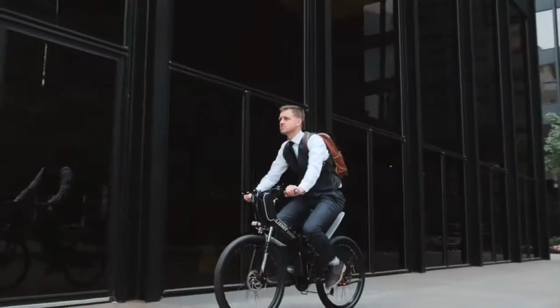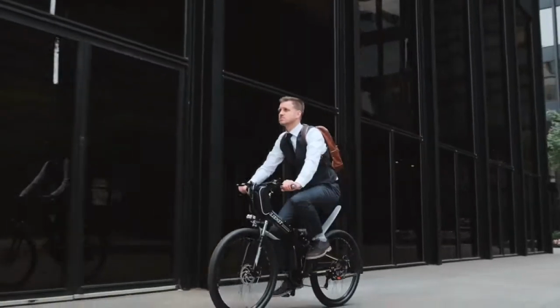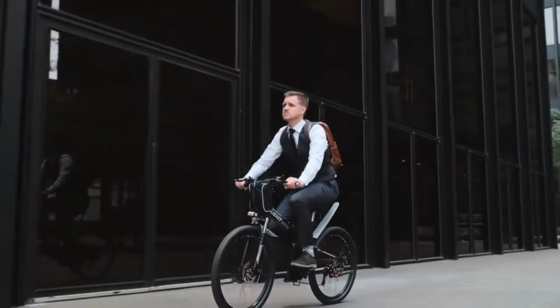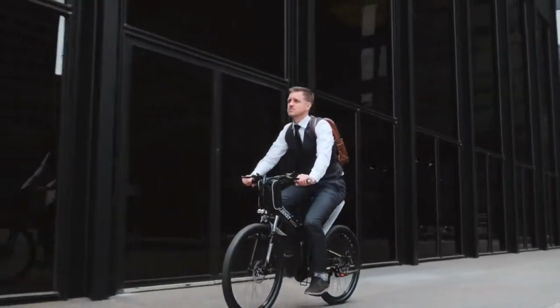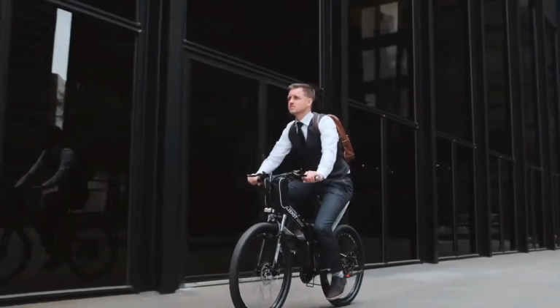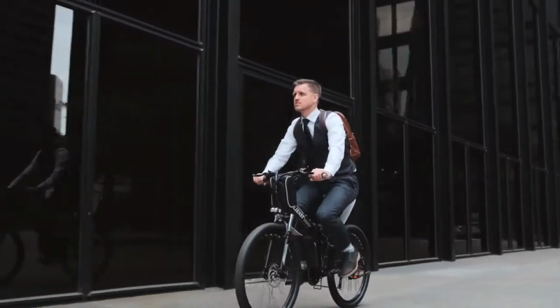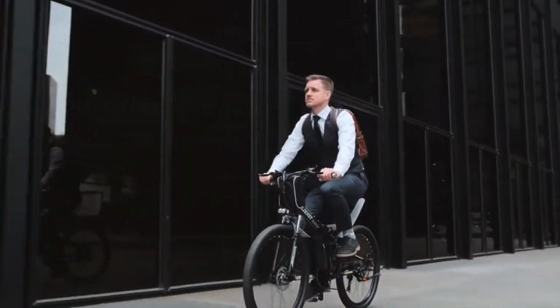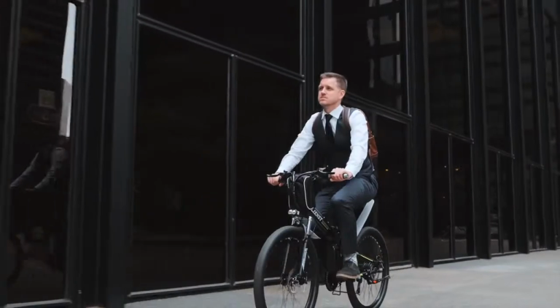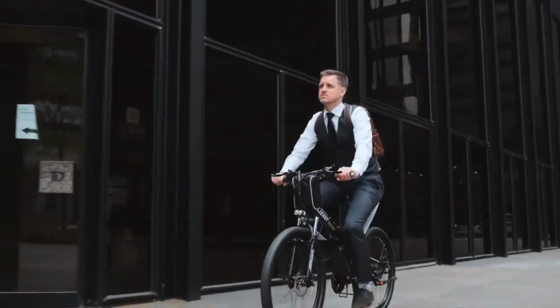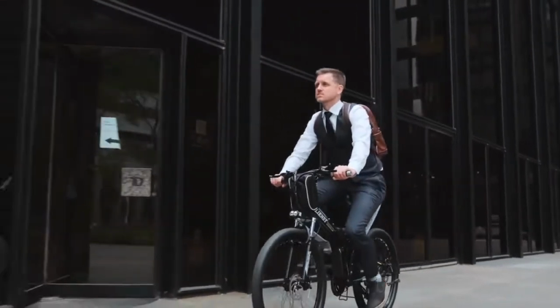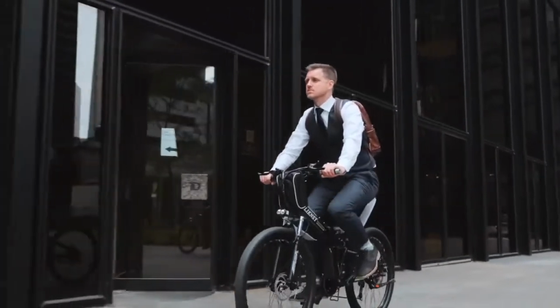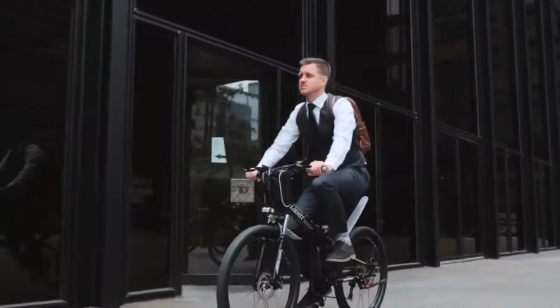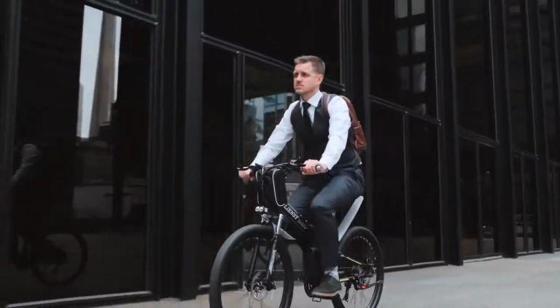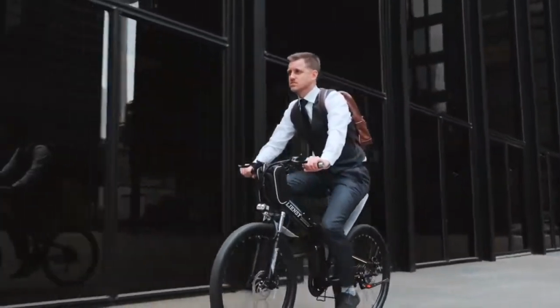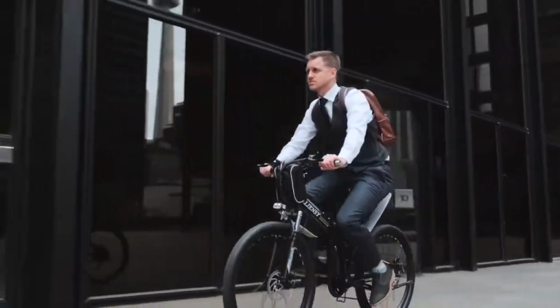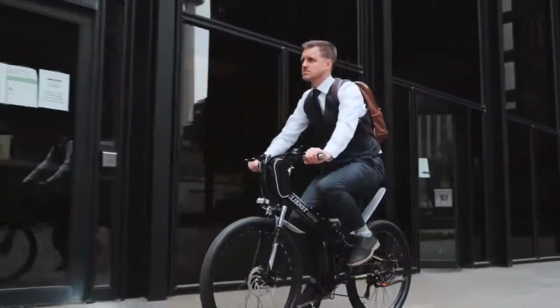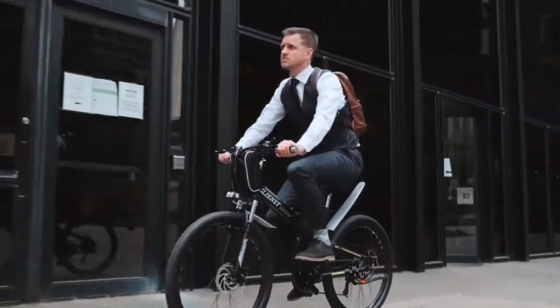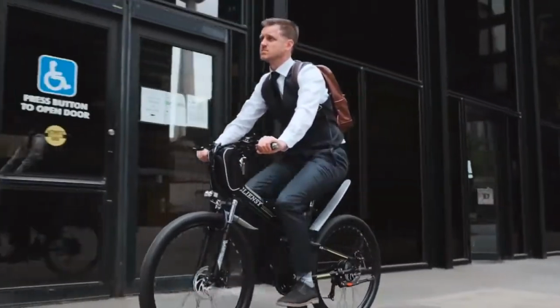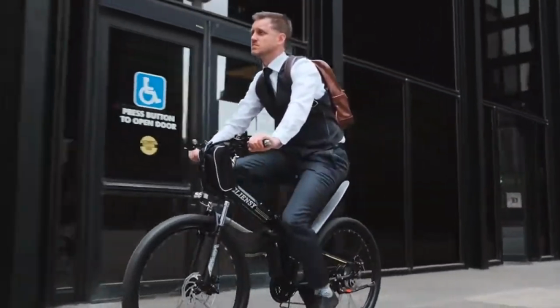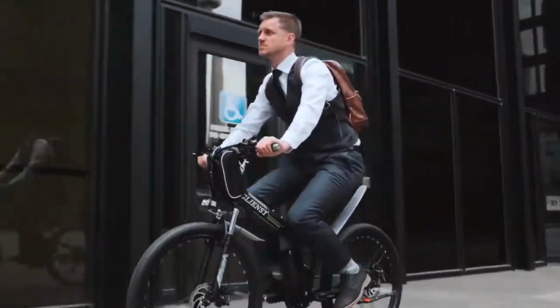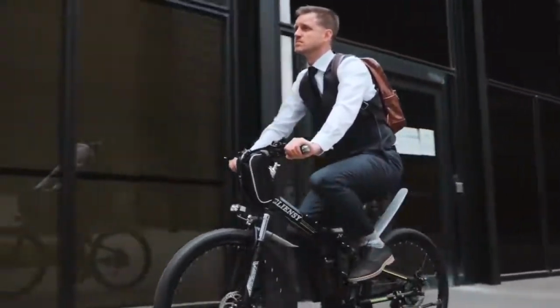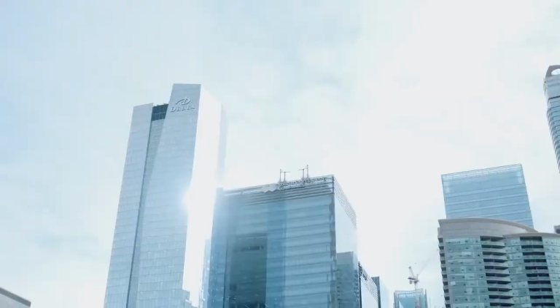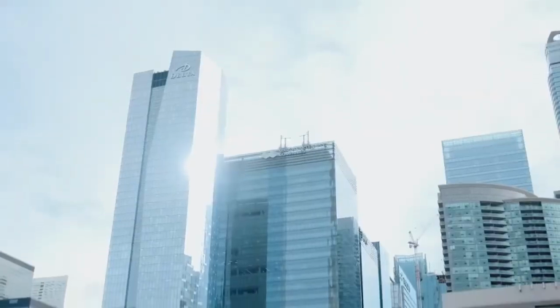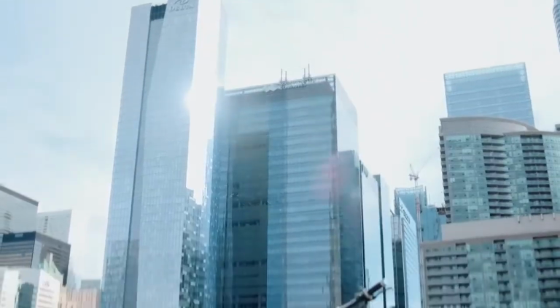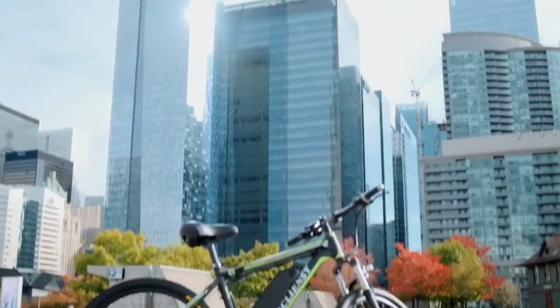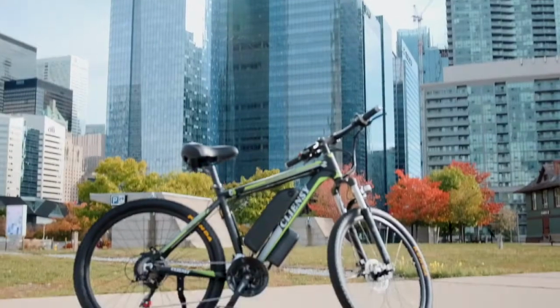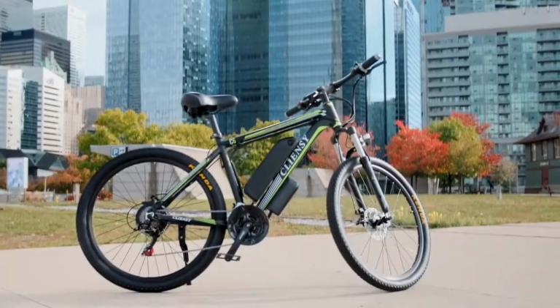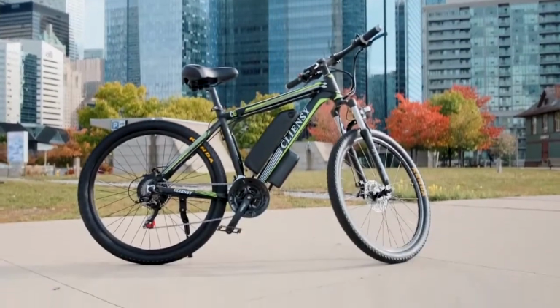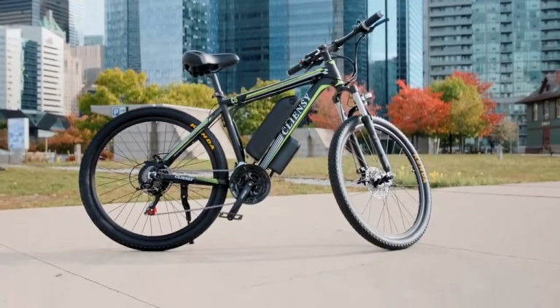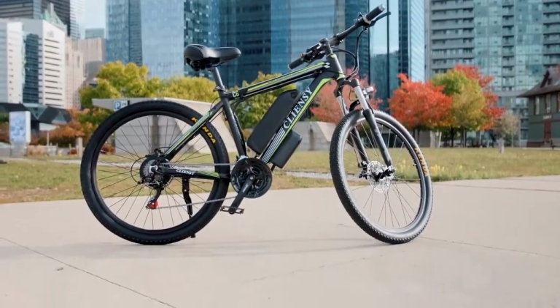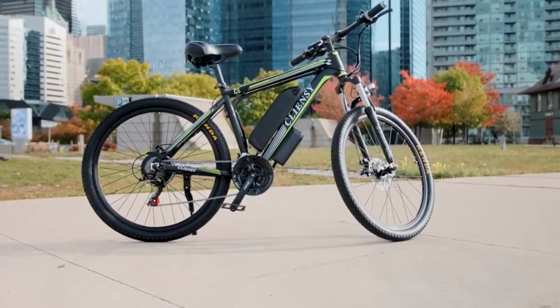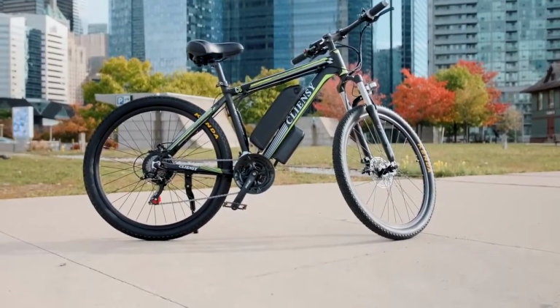Ready to shift the way you travel and protect our planet at the same time? The Cliancy fits your busy life with effortless assembly that helps you go where and when you desire.